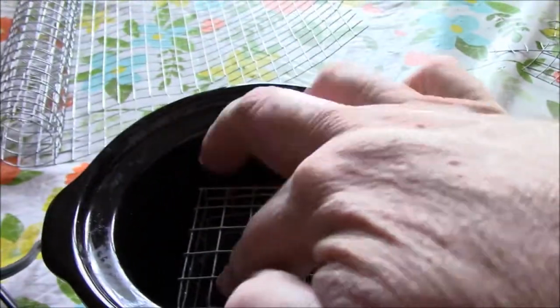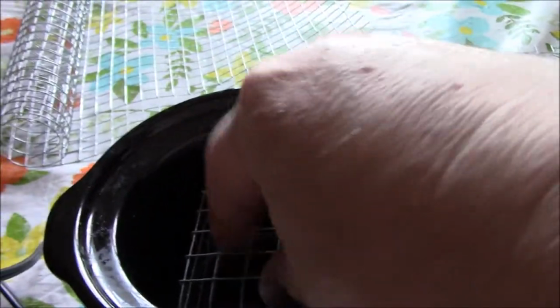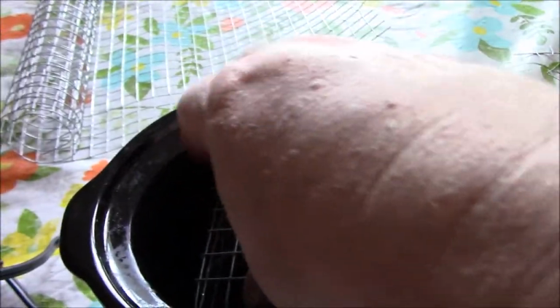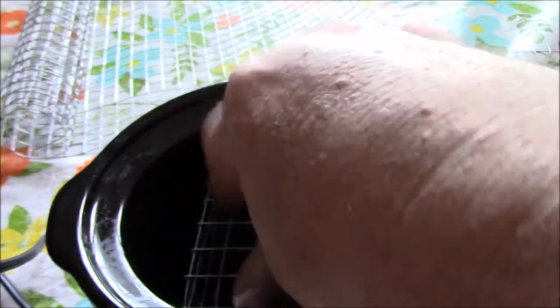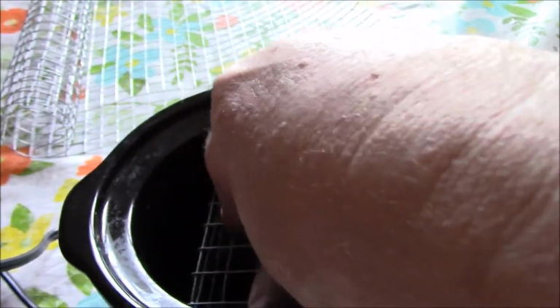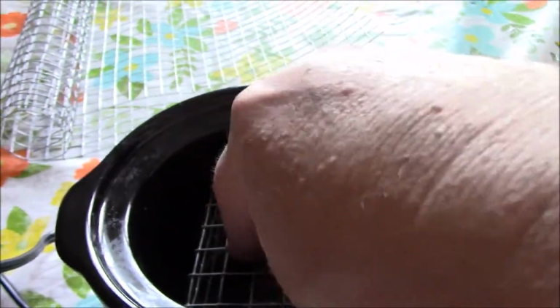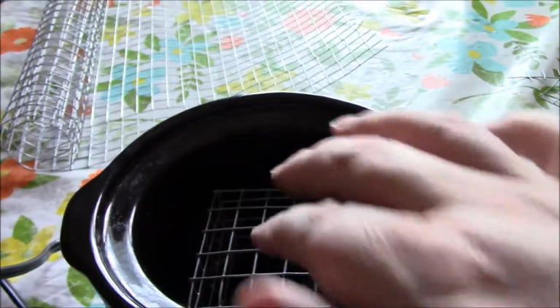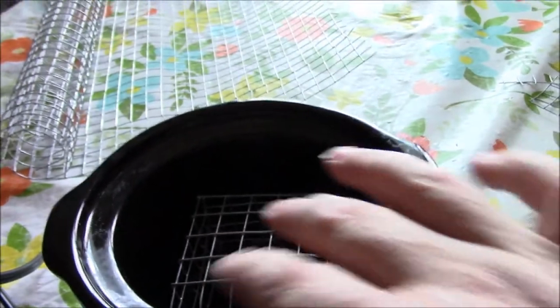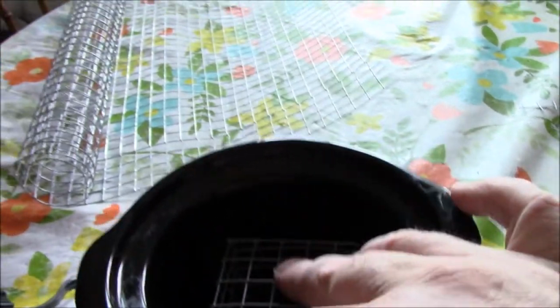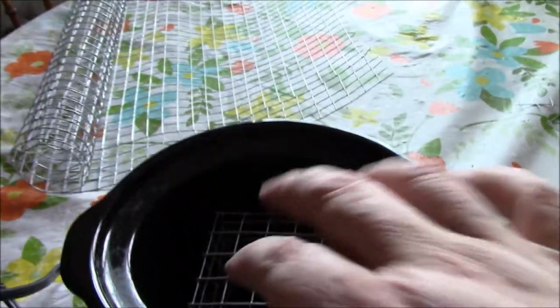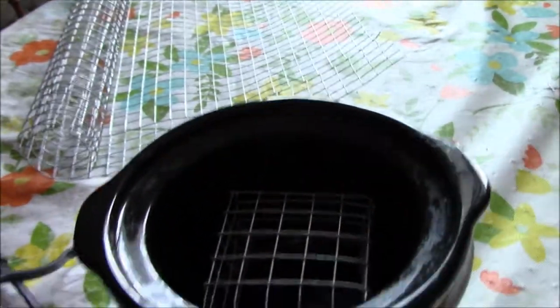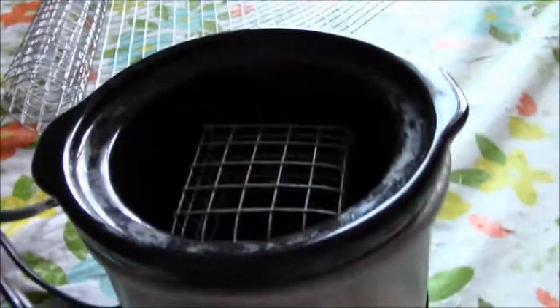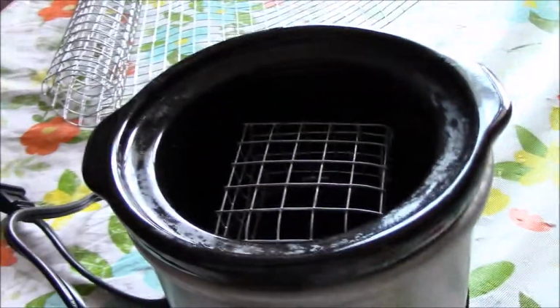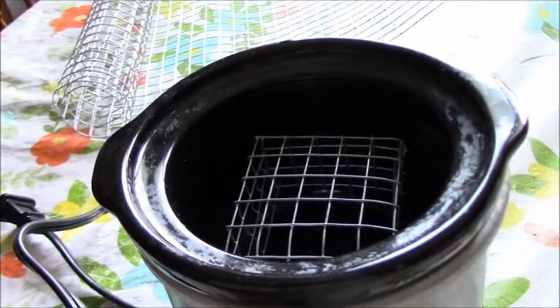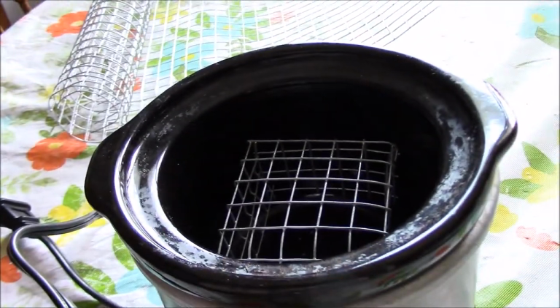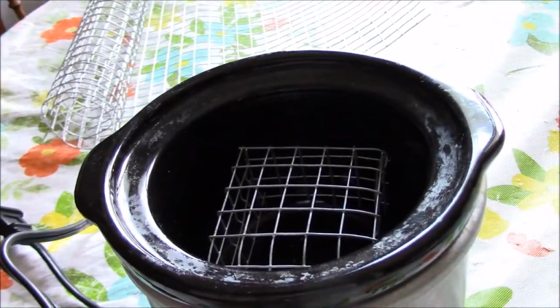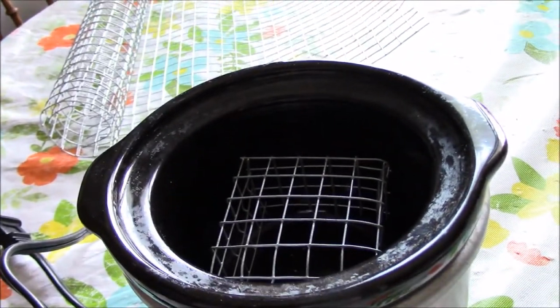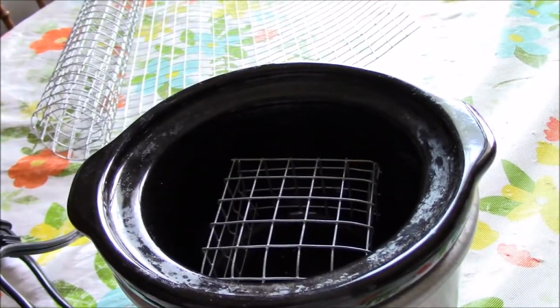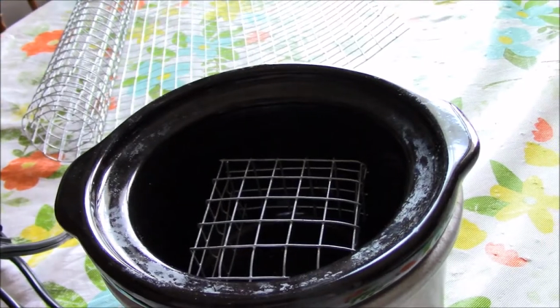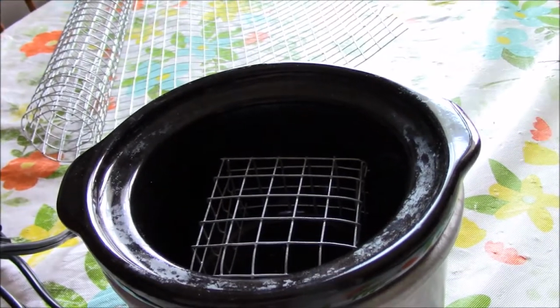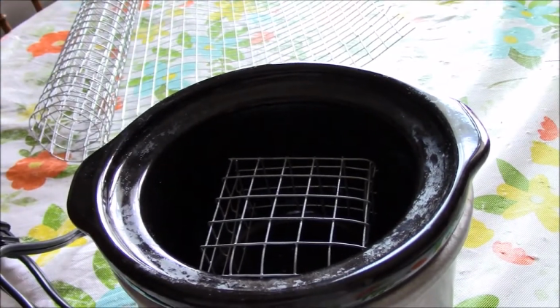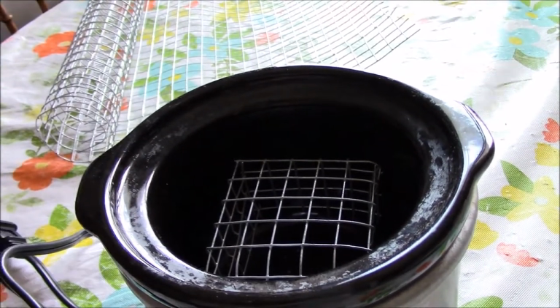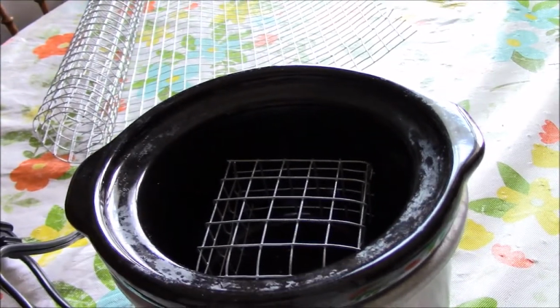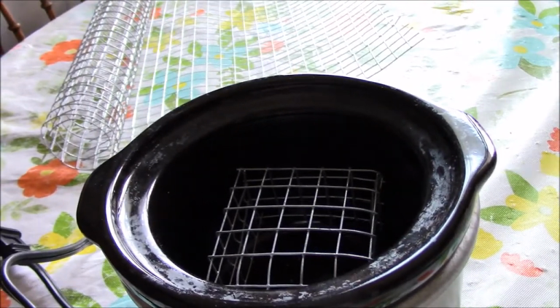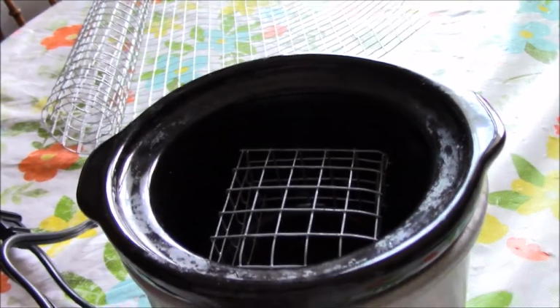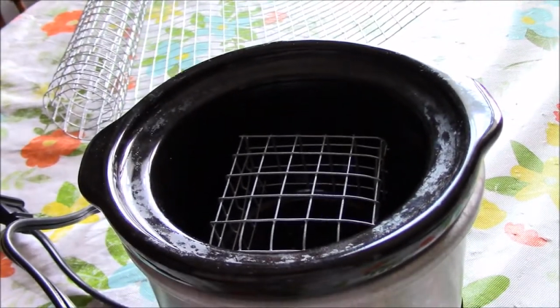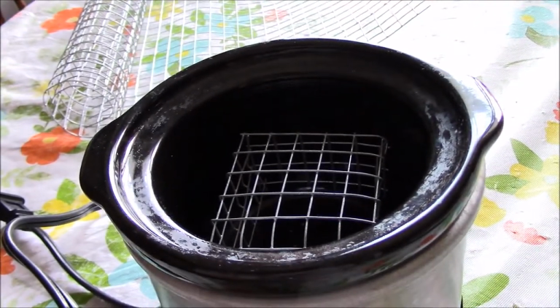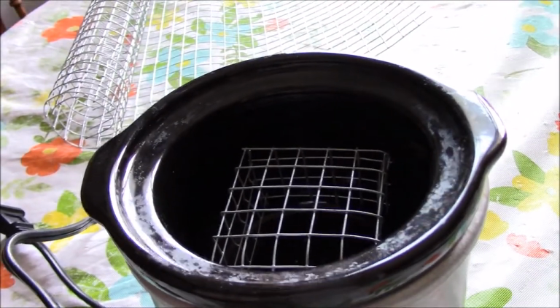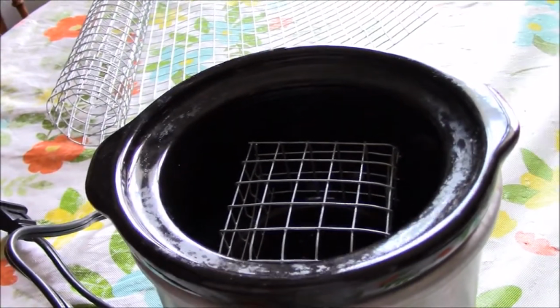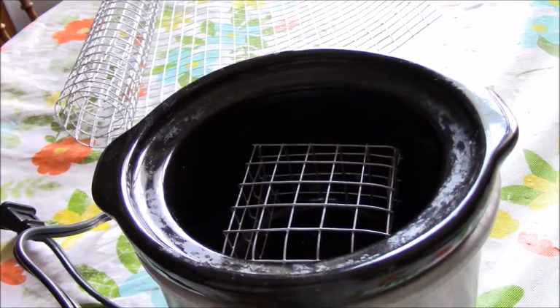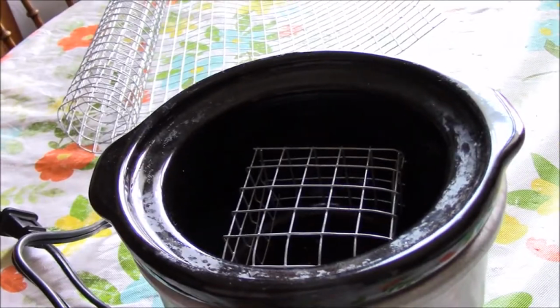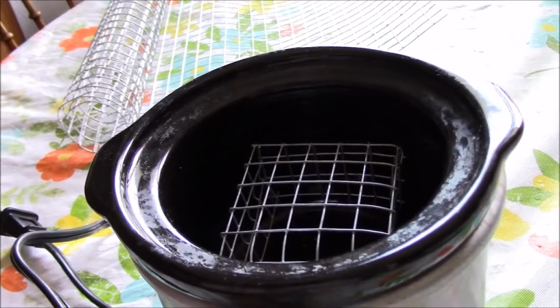I've got the legs down in there, a couple inches for the wax and a couple inches for the water. We're probably going to try this out today and see how it goes. Now I need to make one for the larger crock pot.